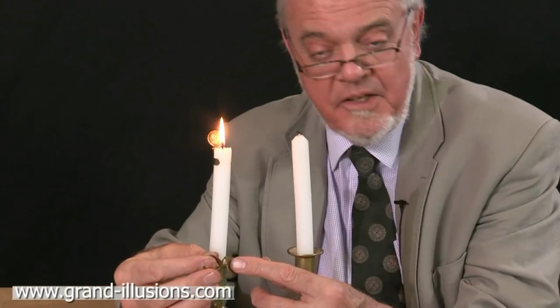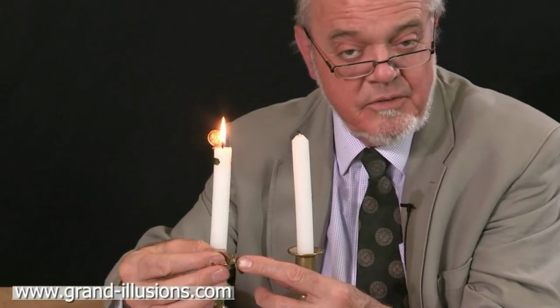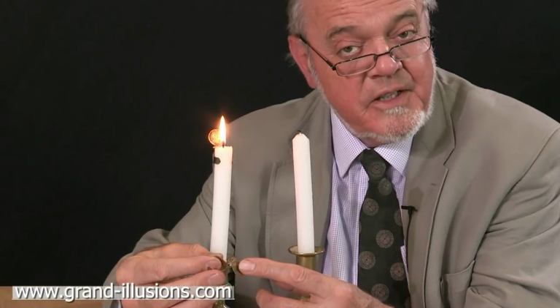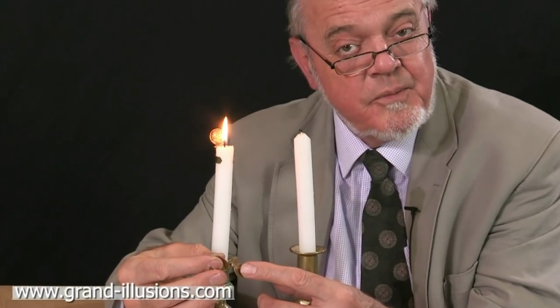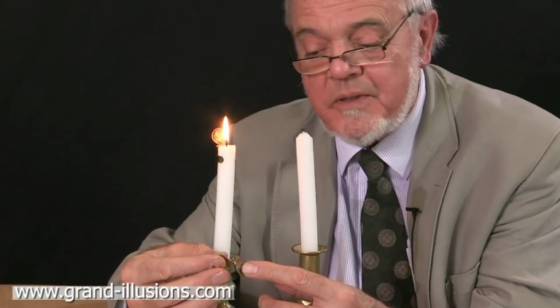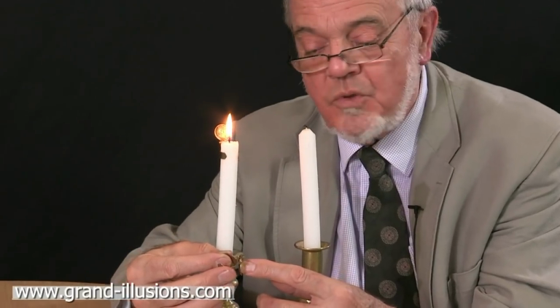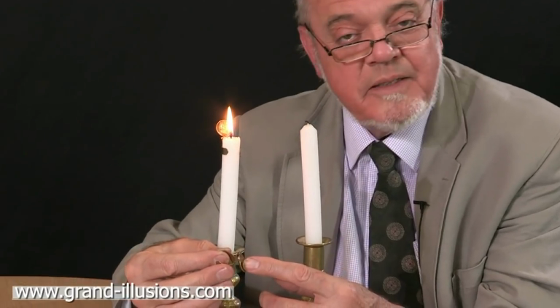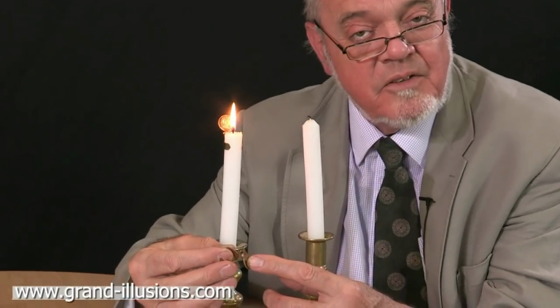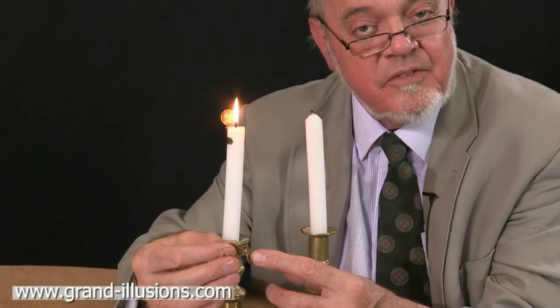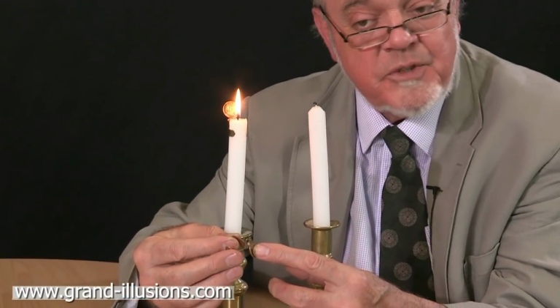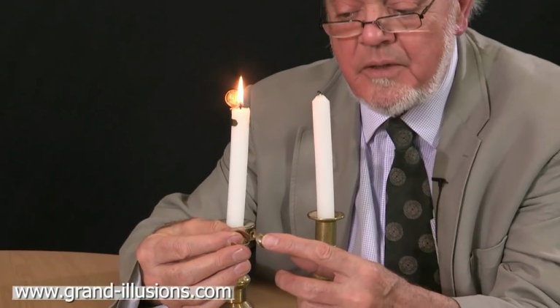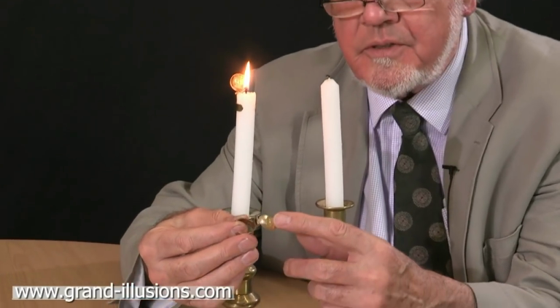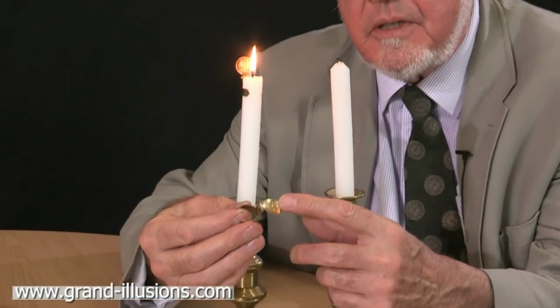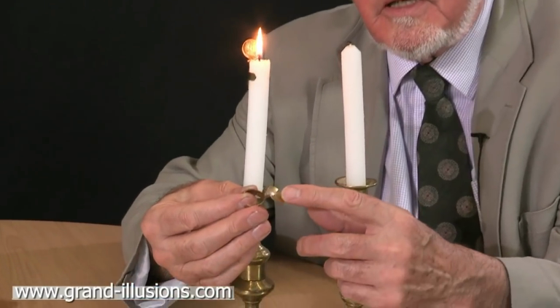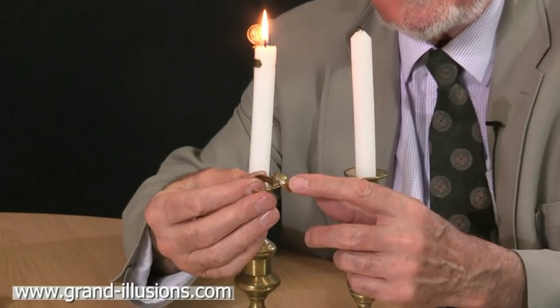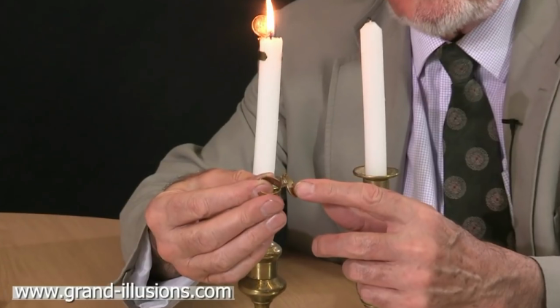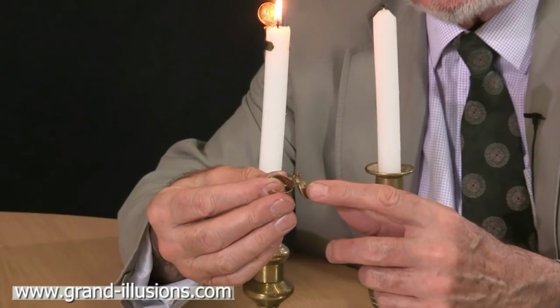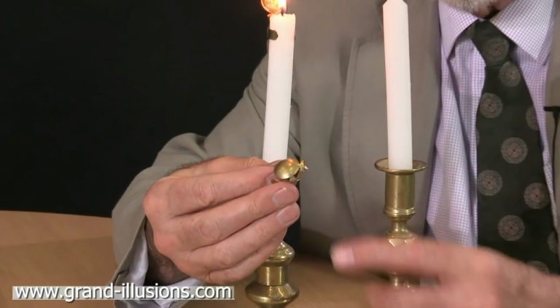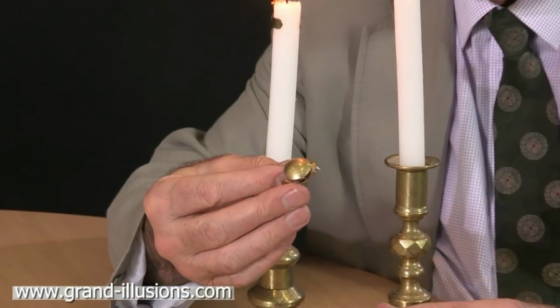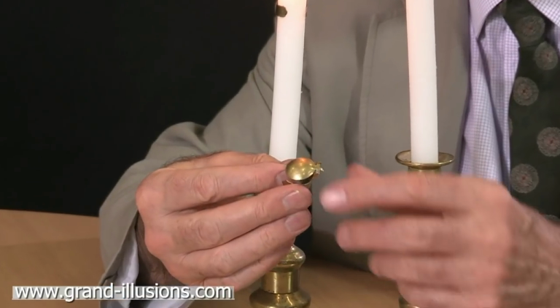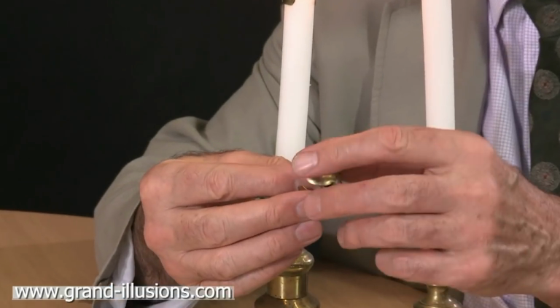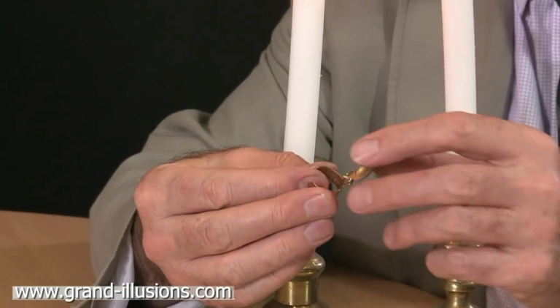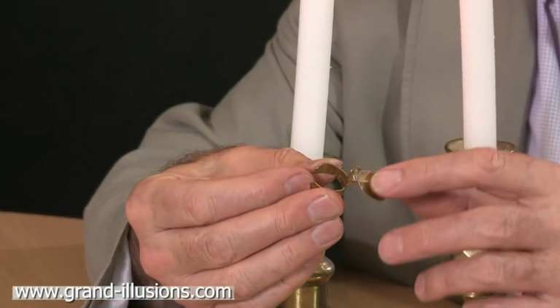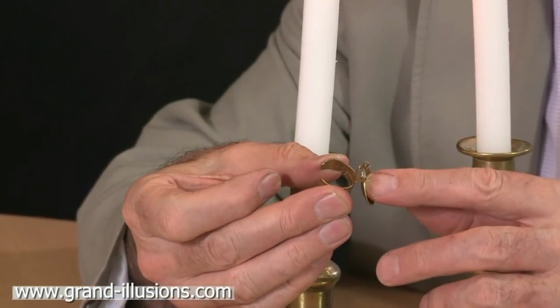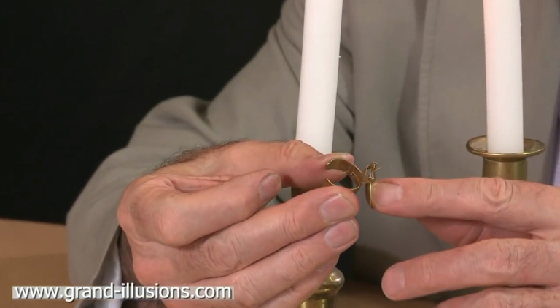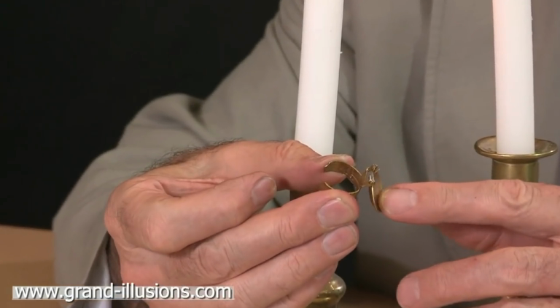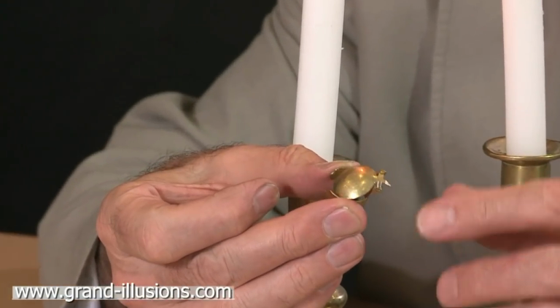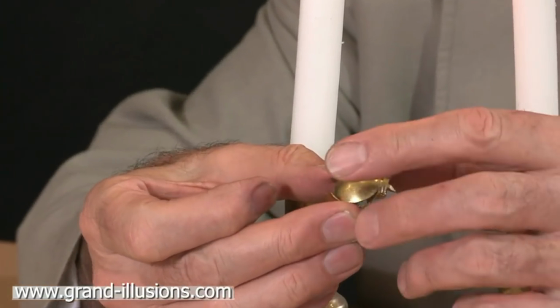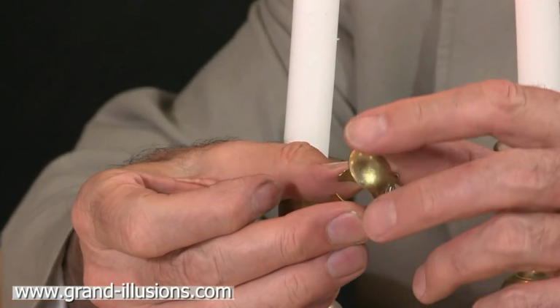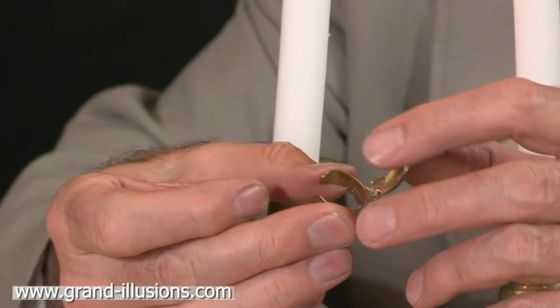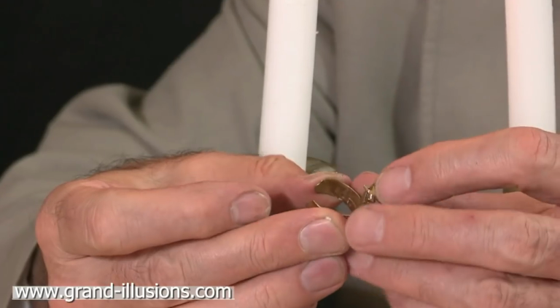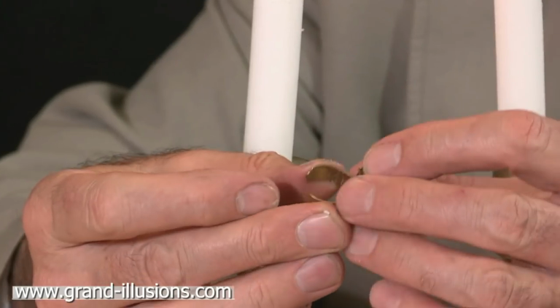Here's a clever device from Sweden. It's an automatic candle snuffer, spring-loaded, and the spring will make the cap flip over like that. Well, not at that speed actually — when it's on a candle it takes some time.